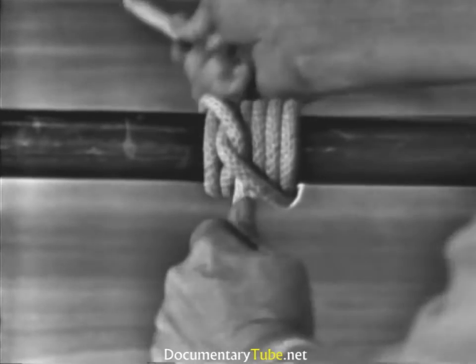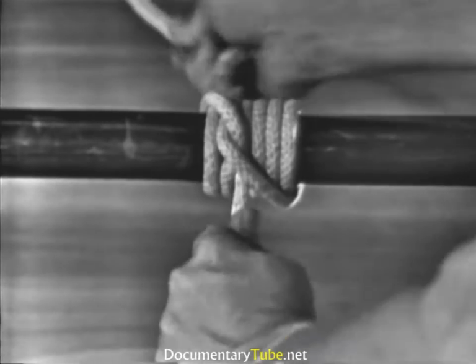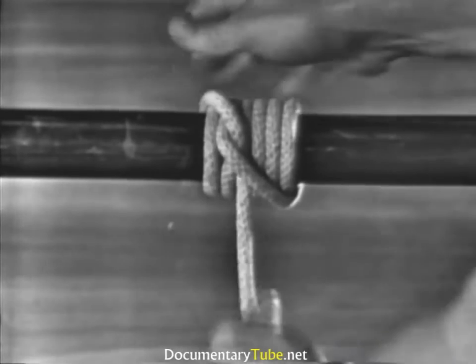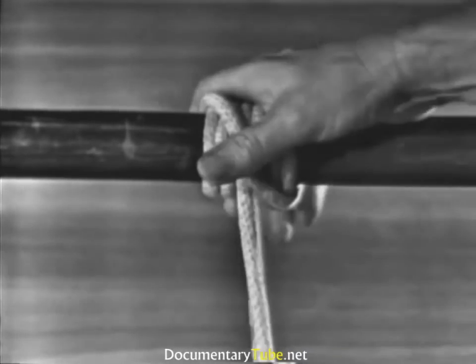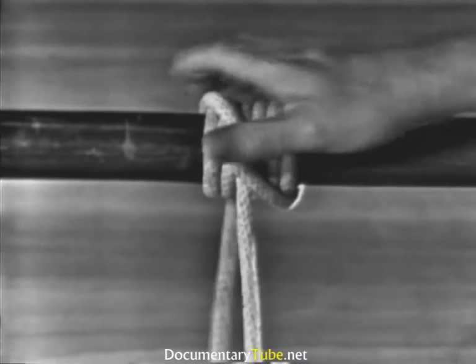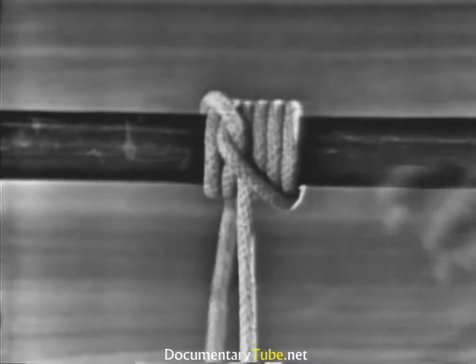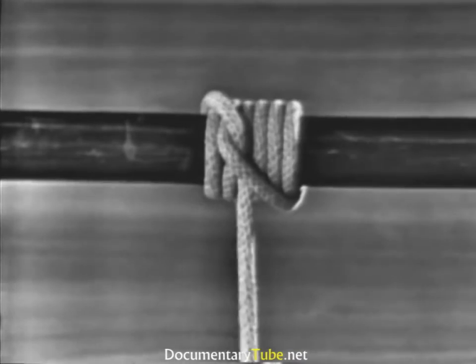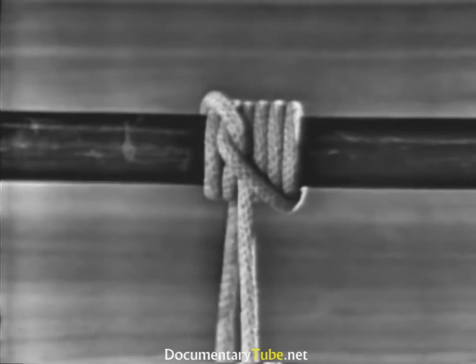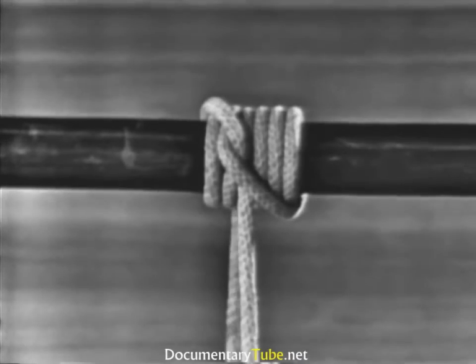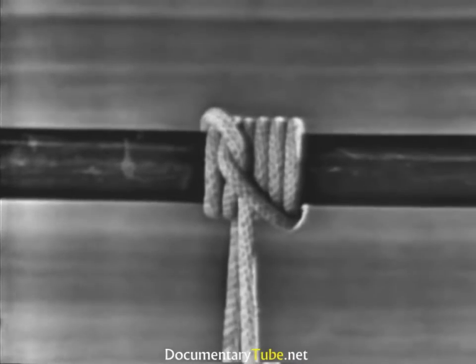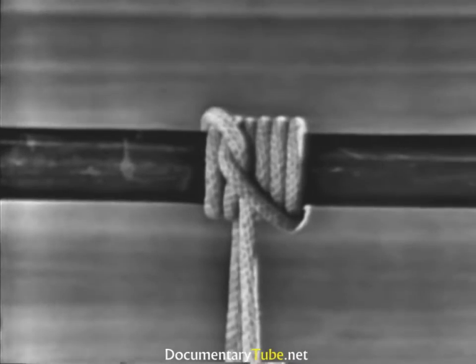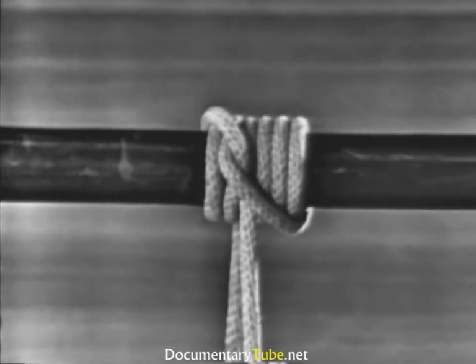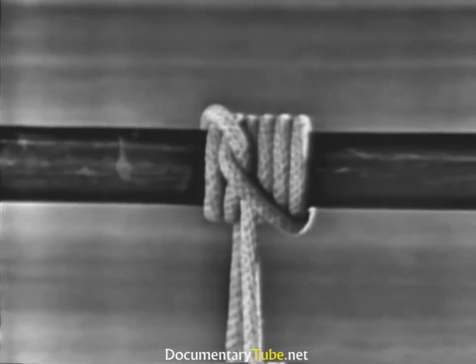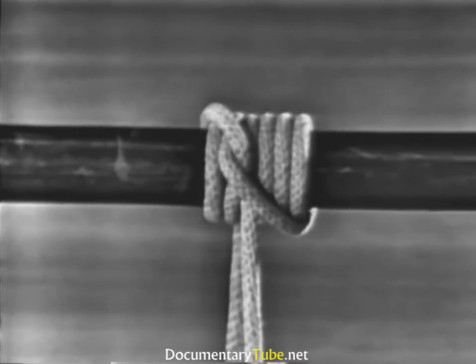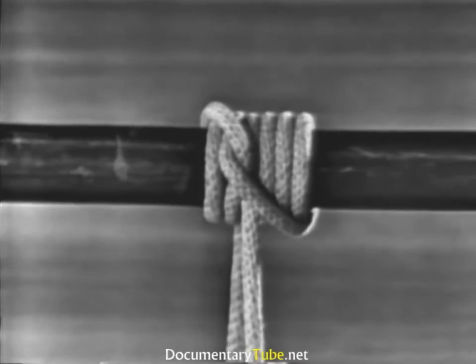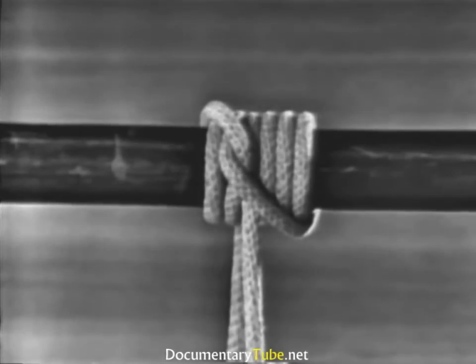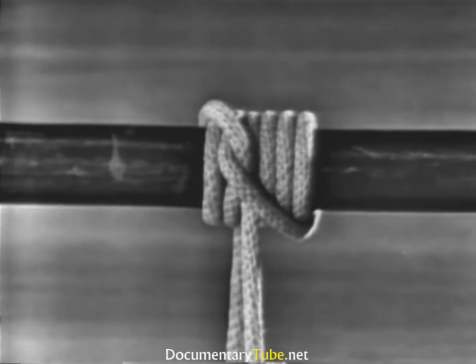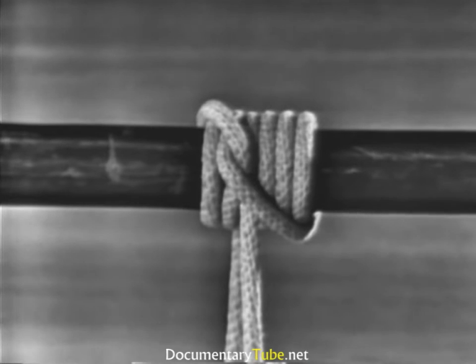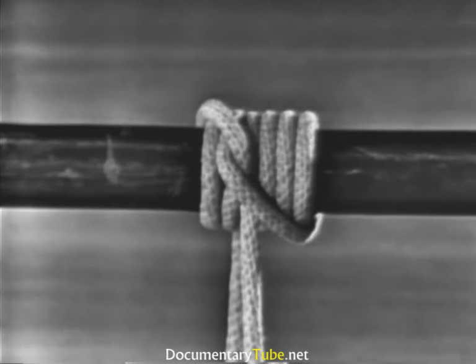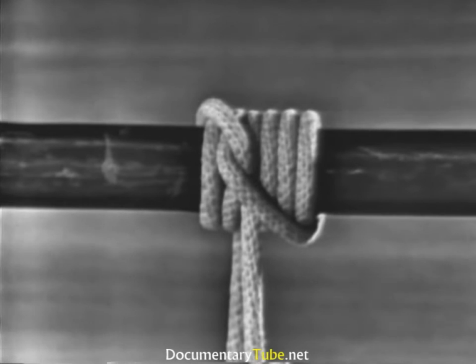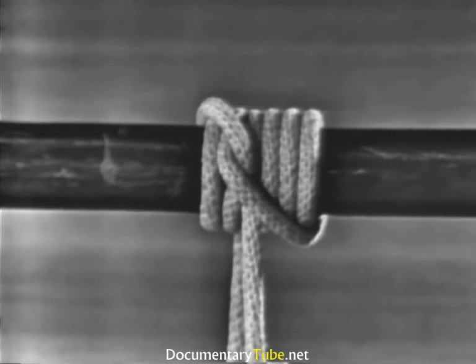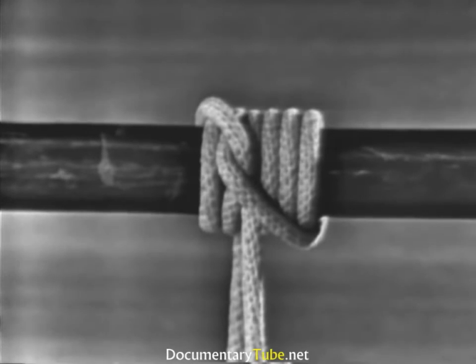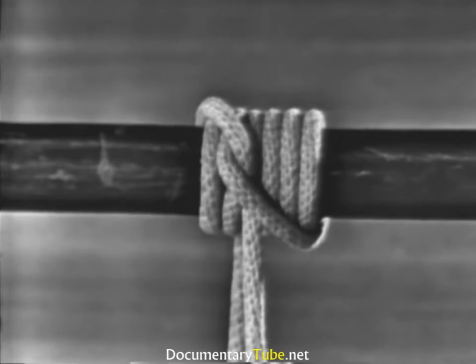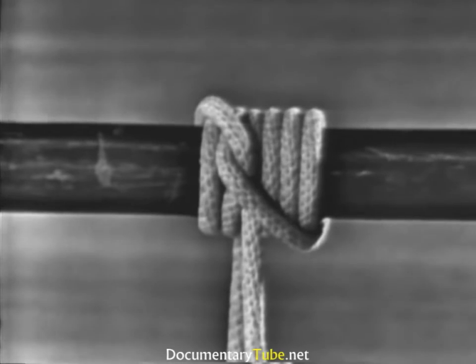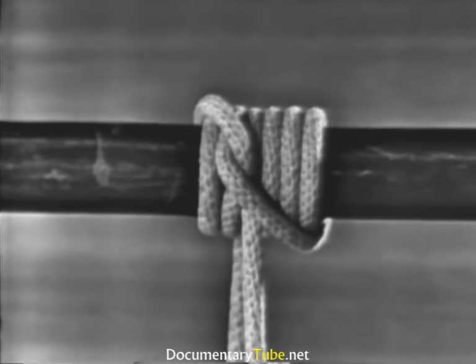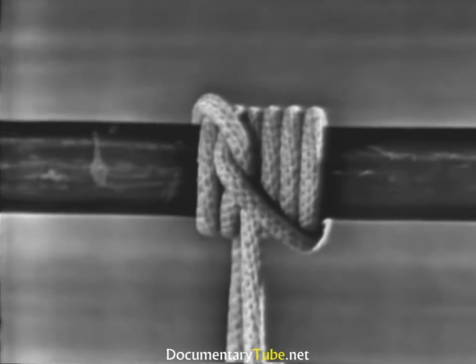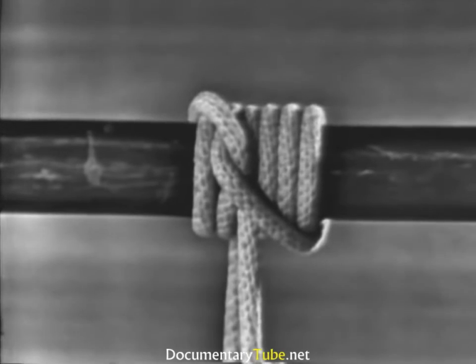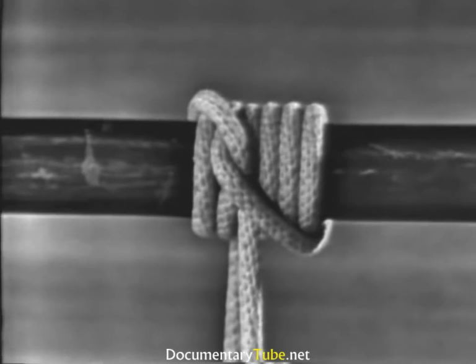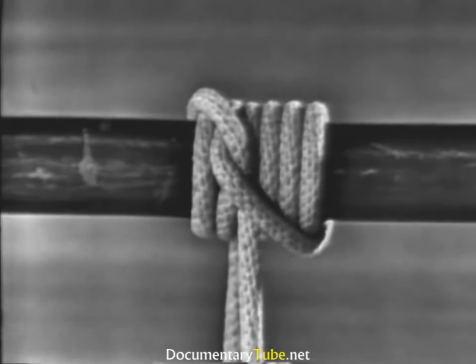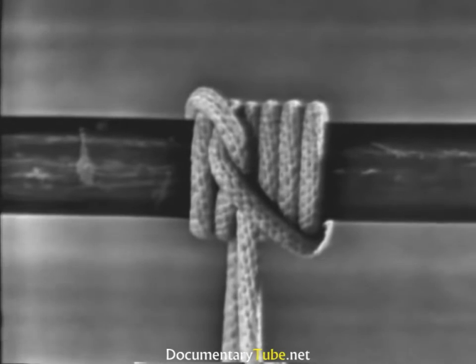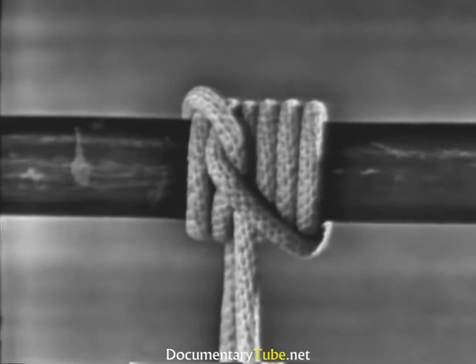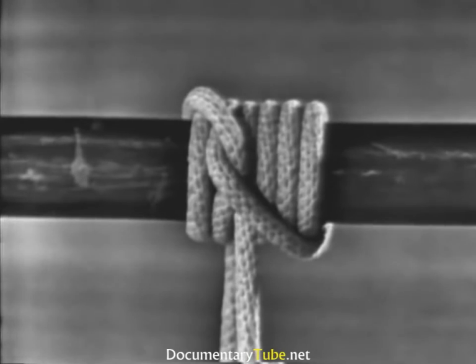The rolling hitch is very useful when a line is to be bent to a spar or to the standing part, not the end of another line.